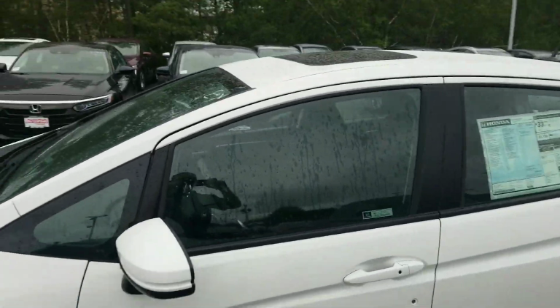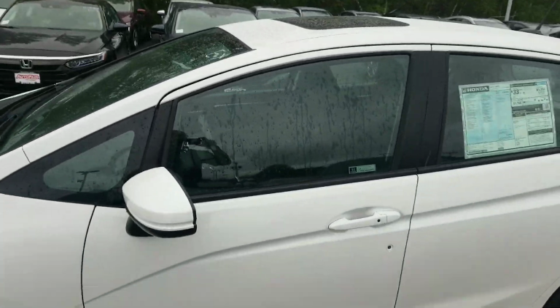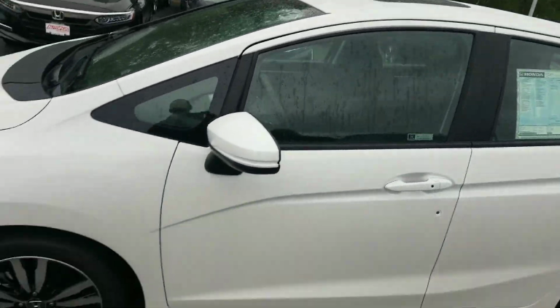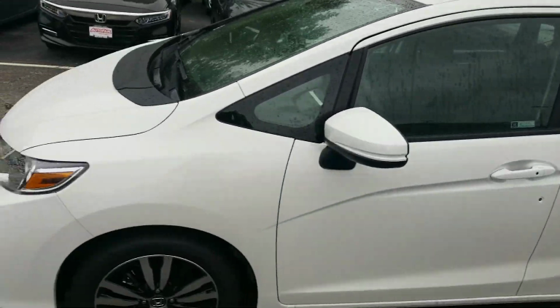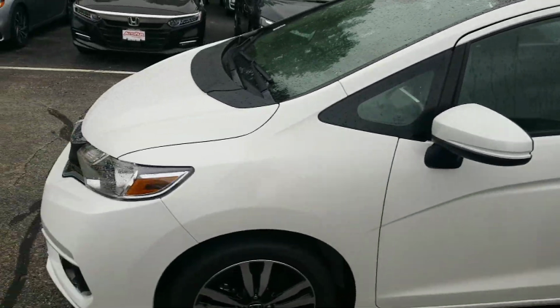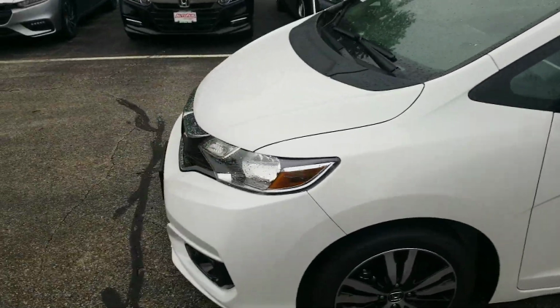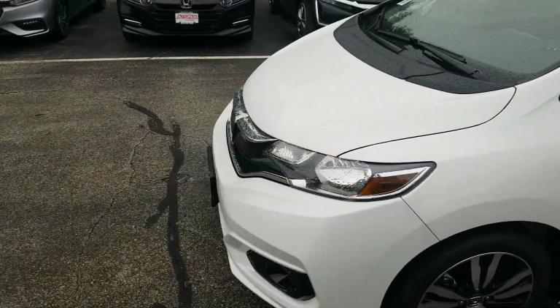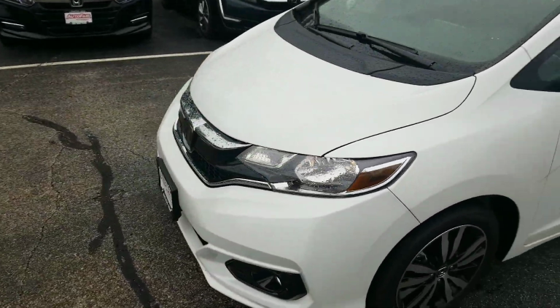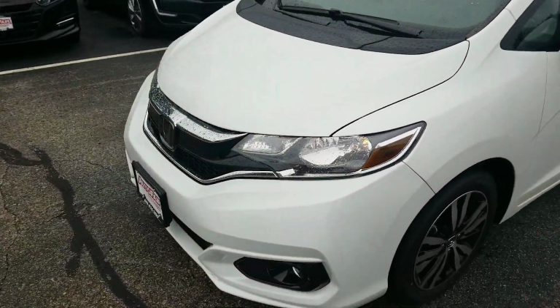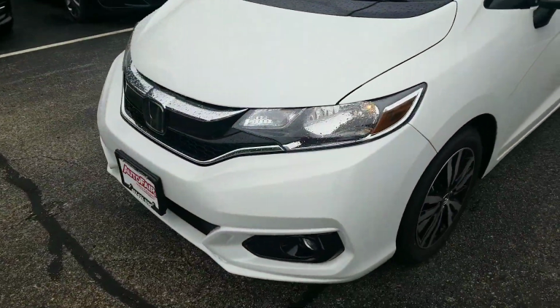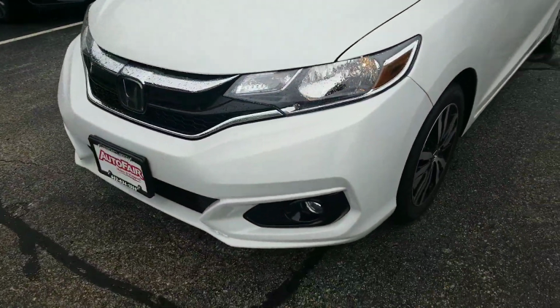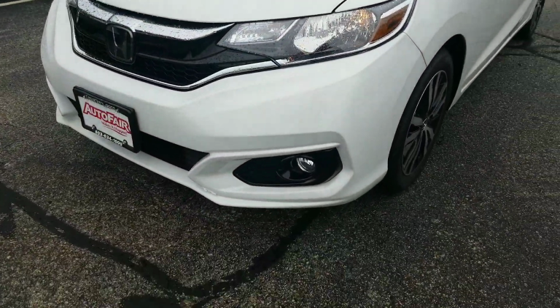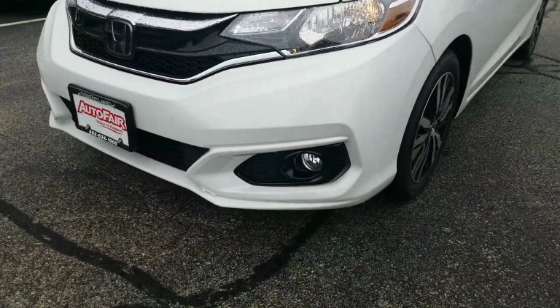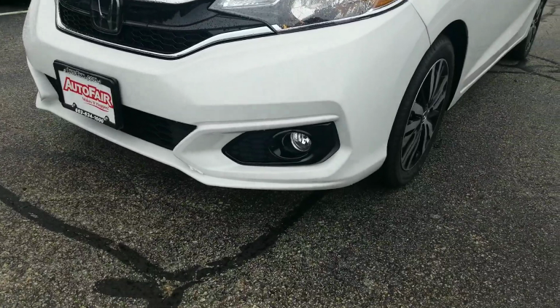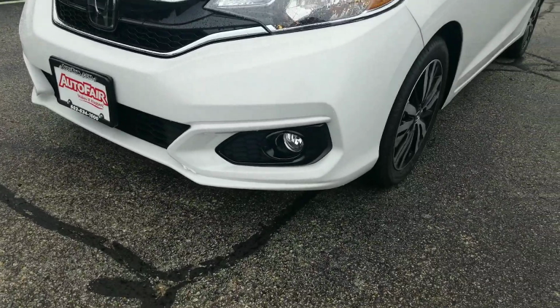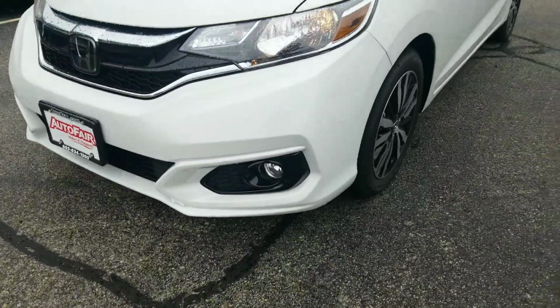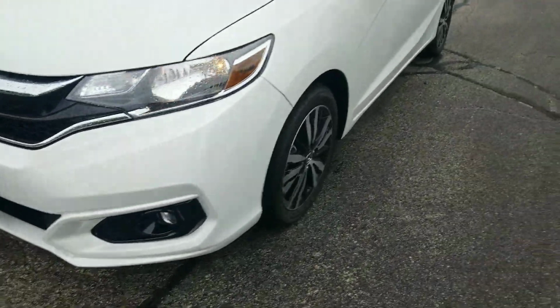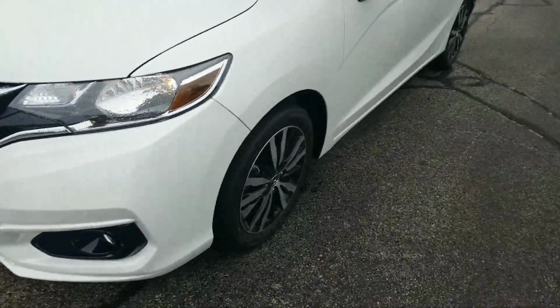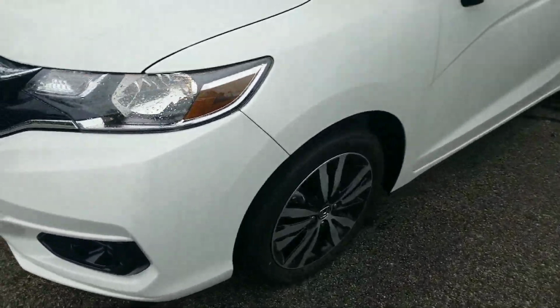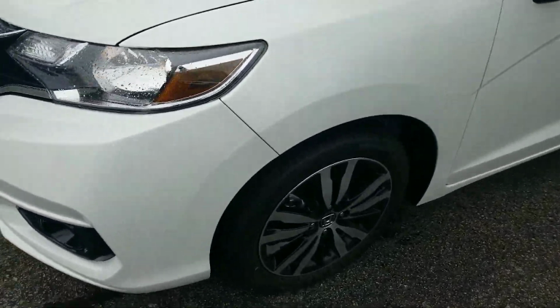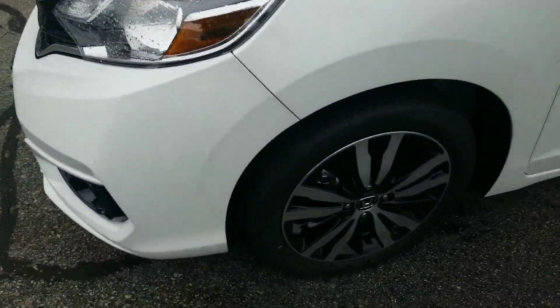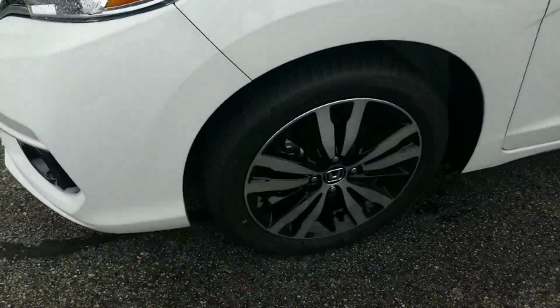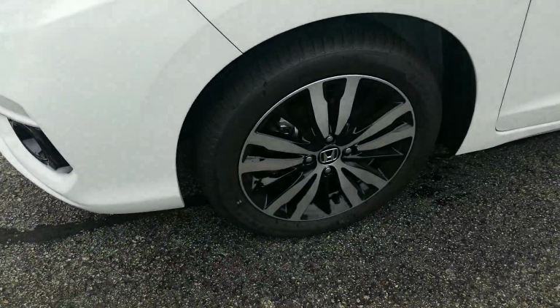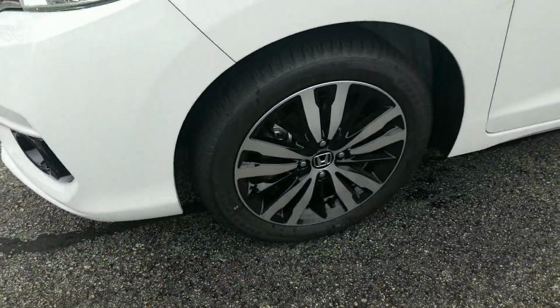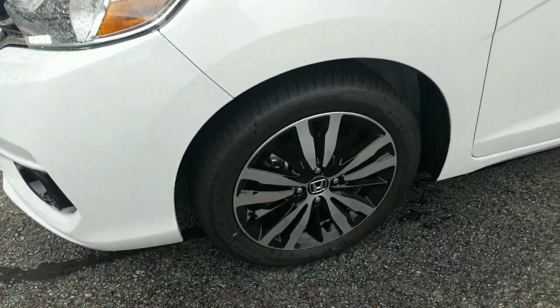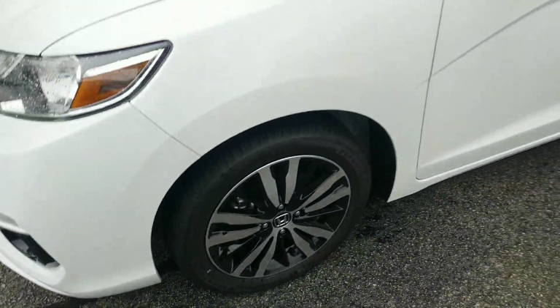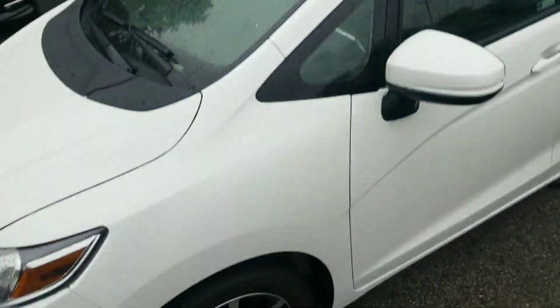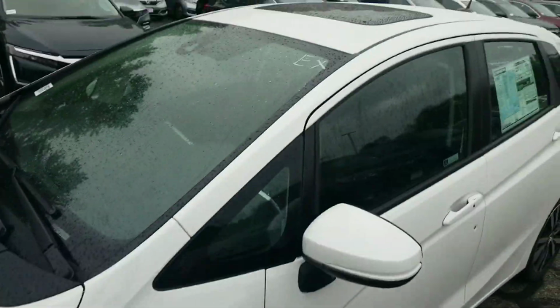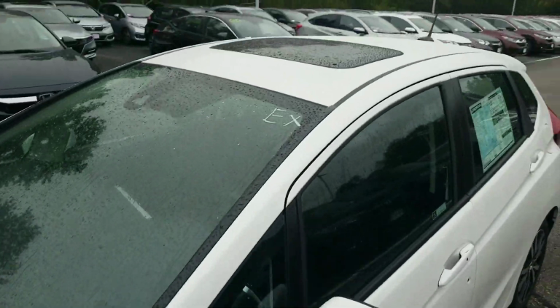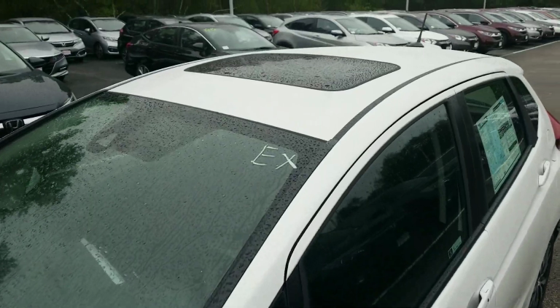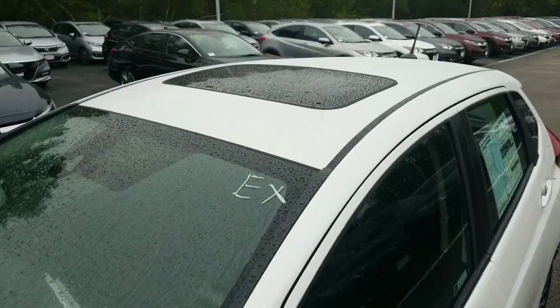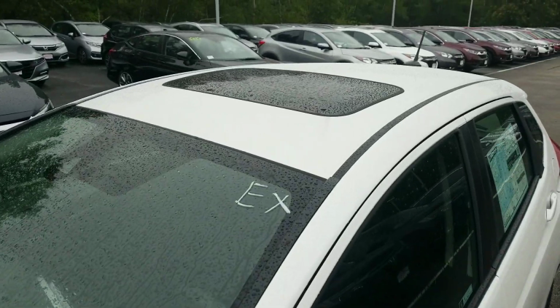Going with the EX model here is going to get you features like fog lamps that will come standard. You get a beautiful set of alloy wheels in the car here as well. We have a sunroof up top here for you too.